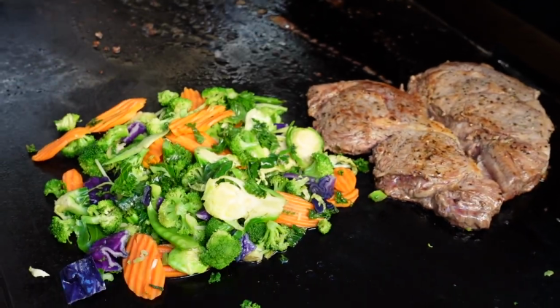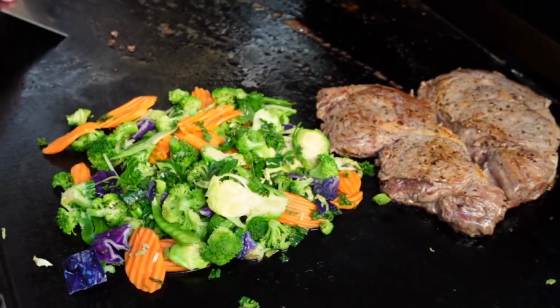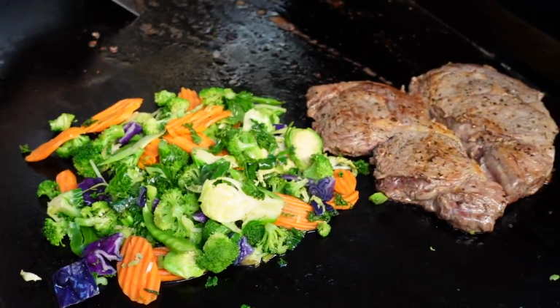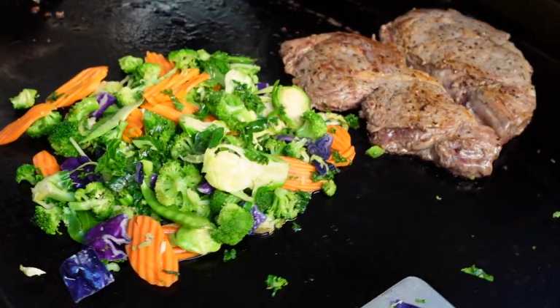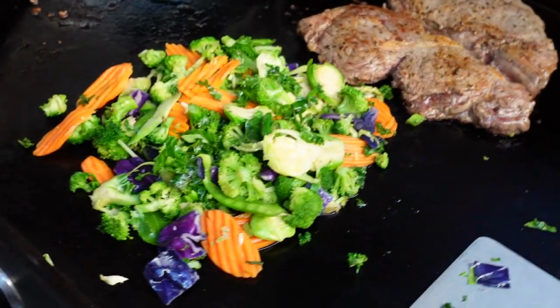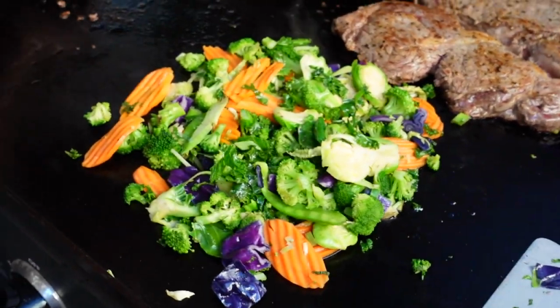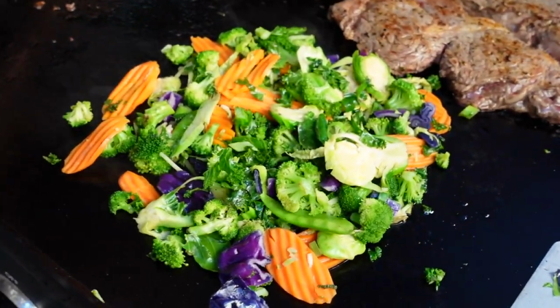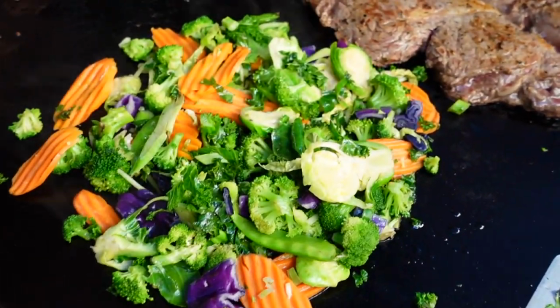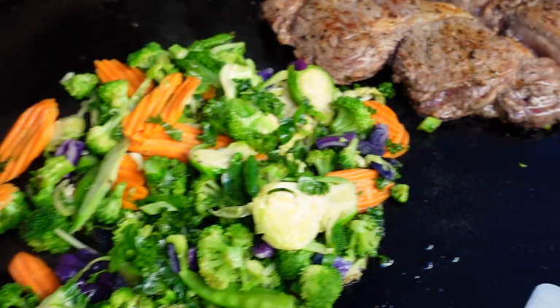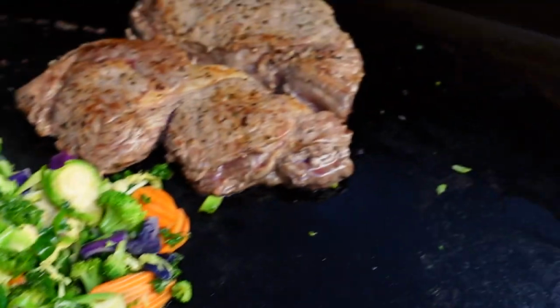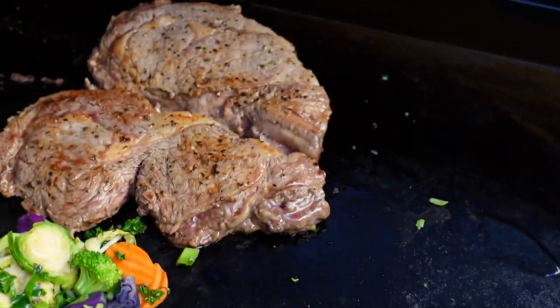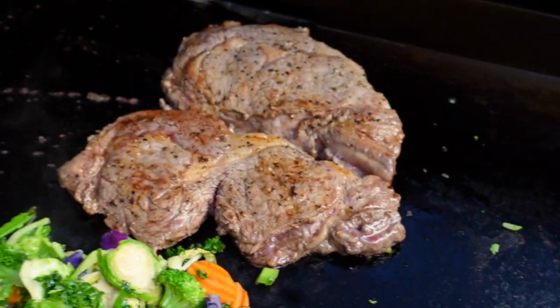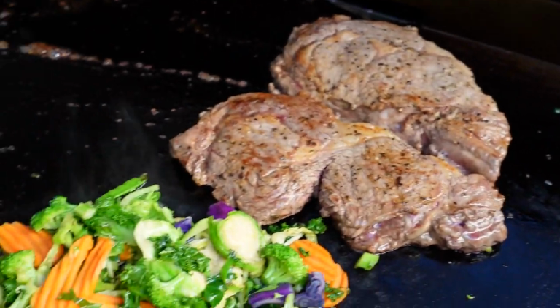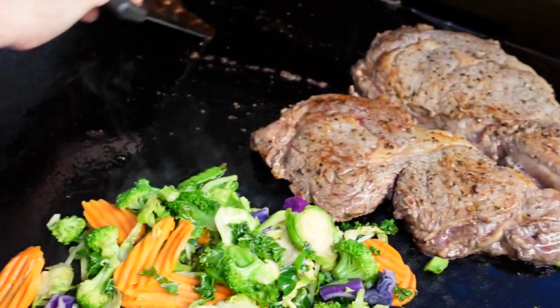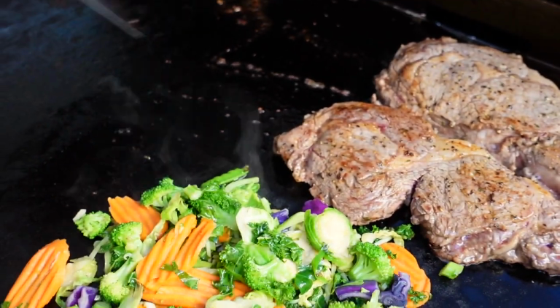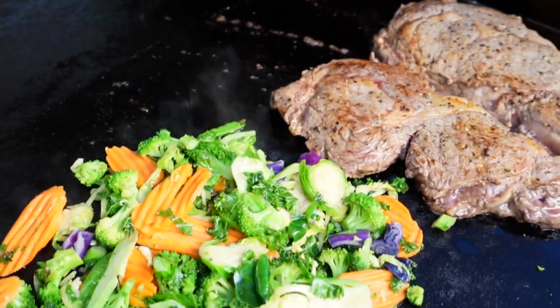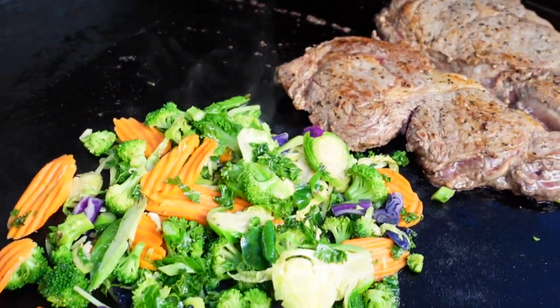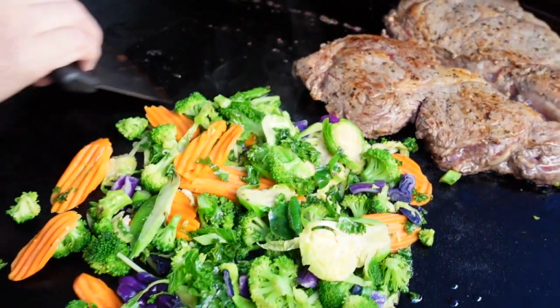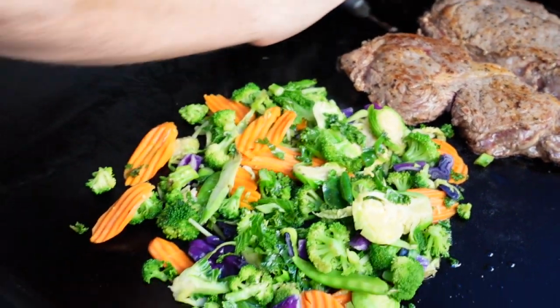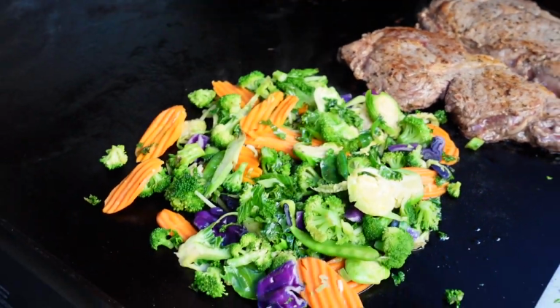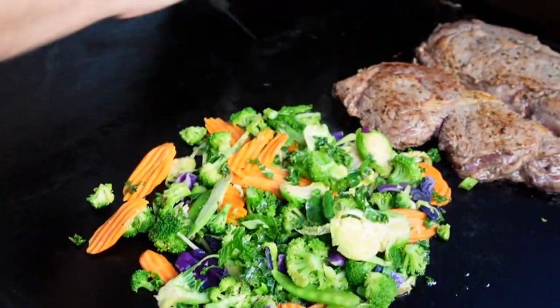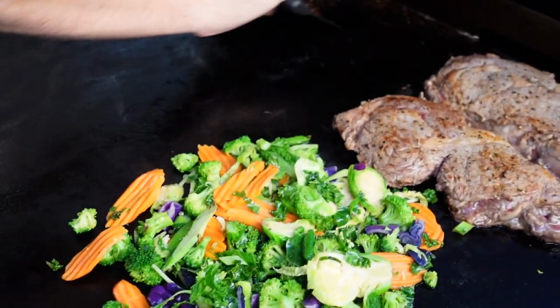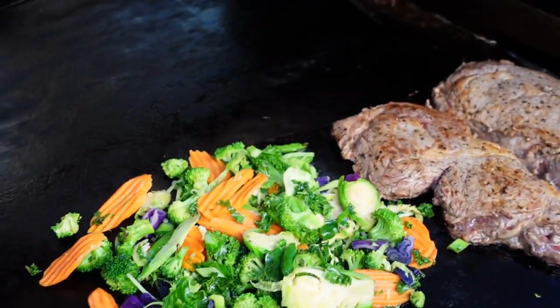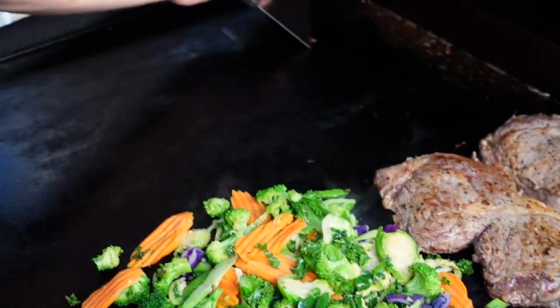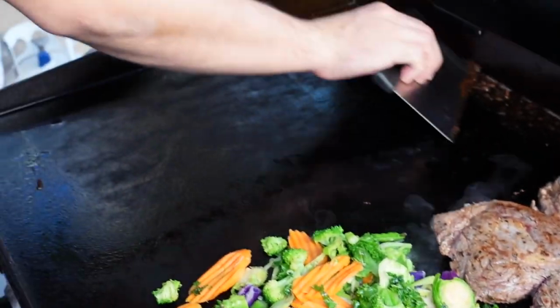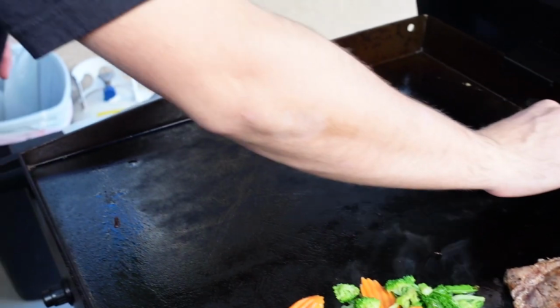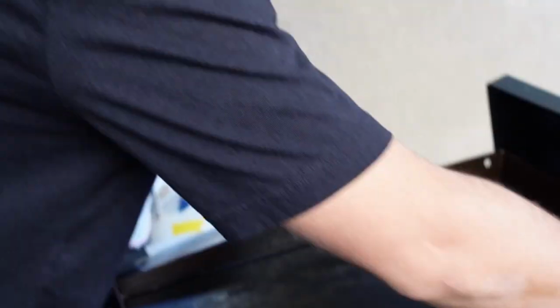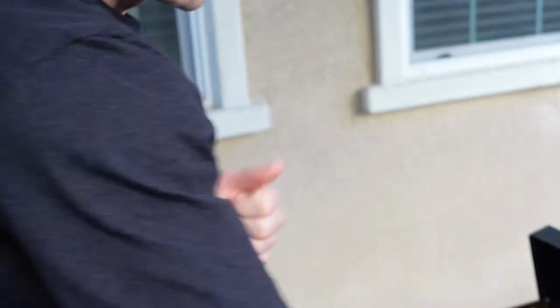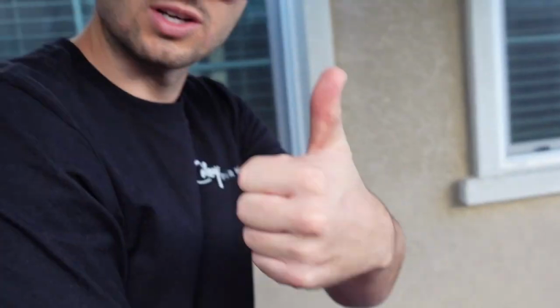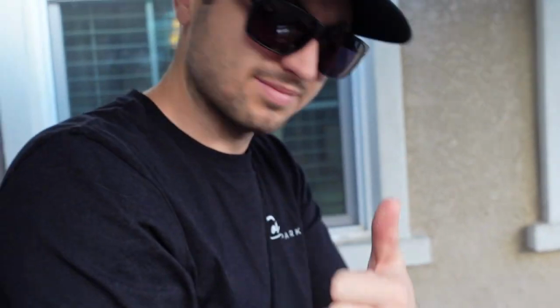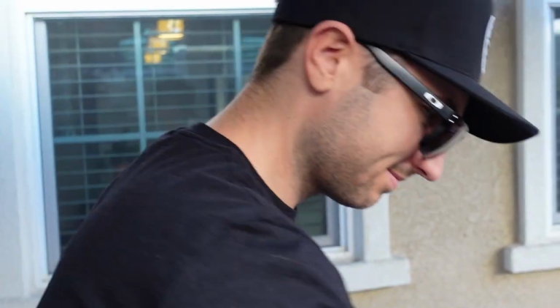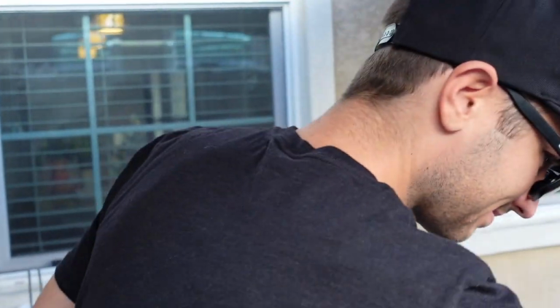Okay, here's what we got so far. Got the stir-fry right here, got the steaks. David's wiping down the griddle, and we're going to add the shrimp next. That's right — shrimp's going on there.